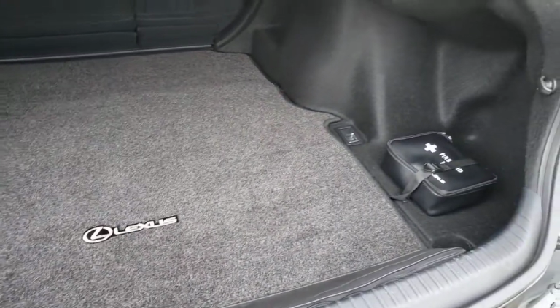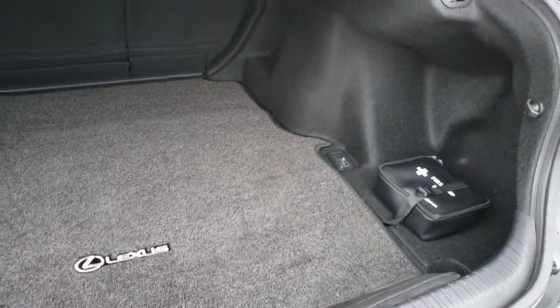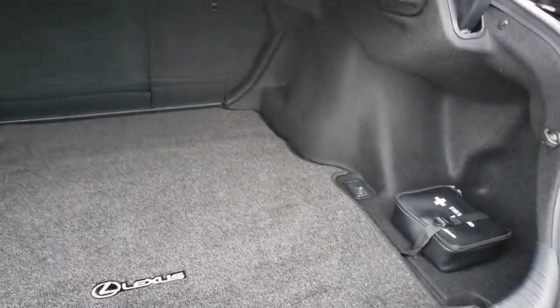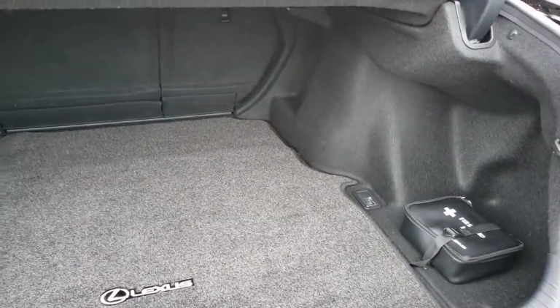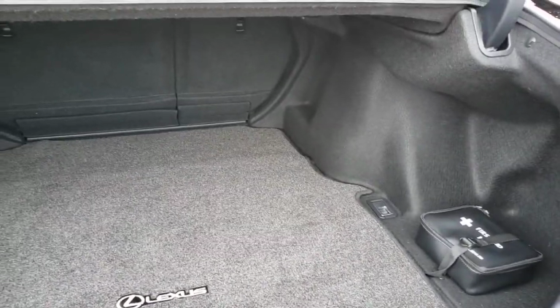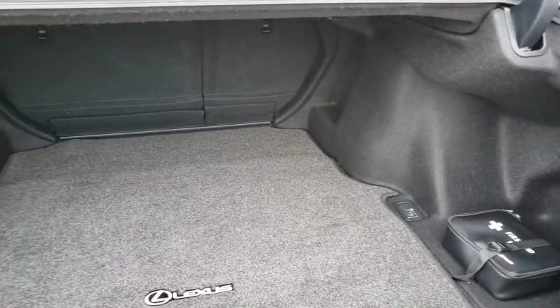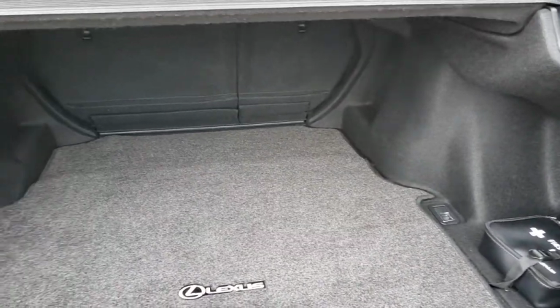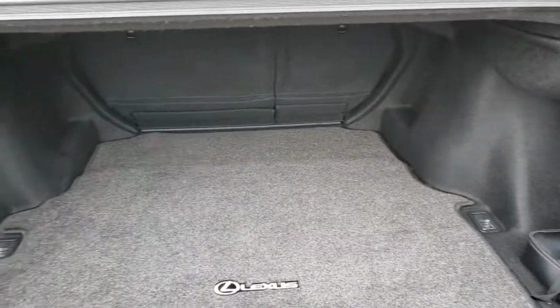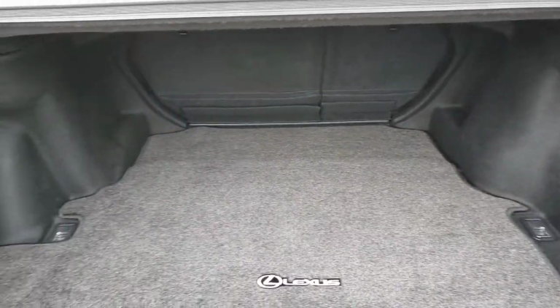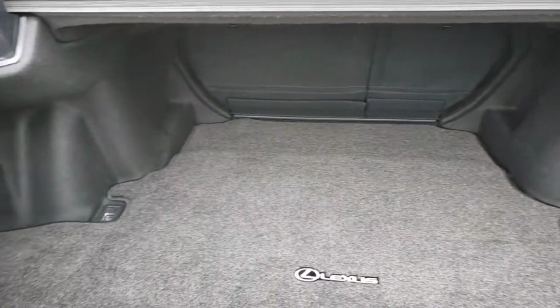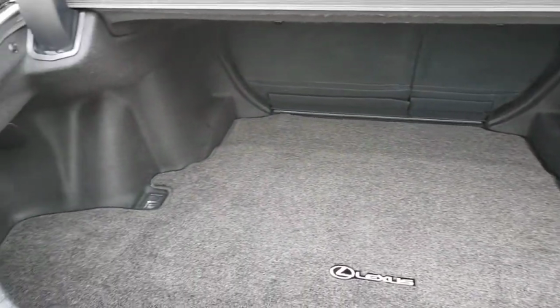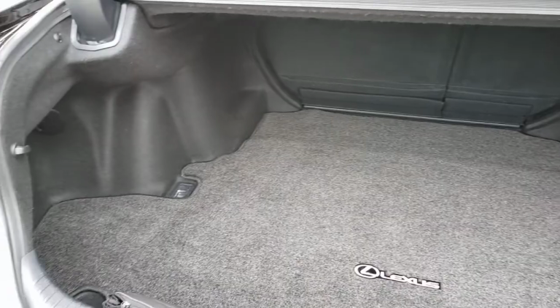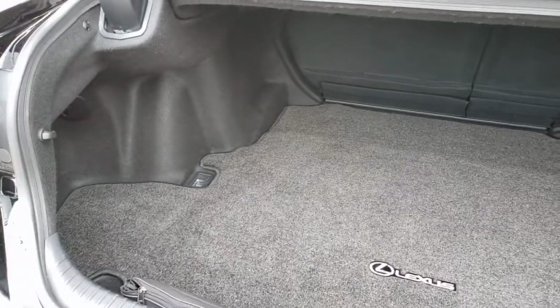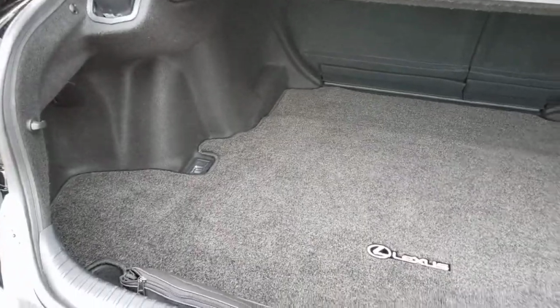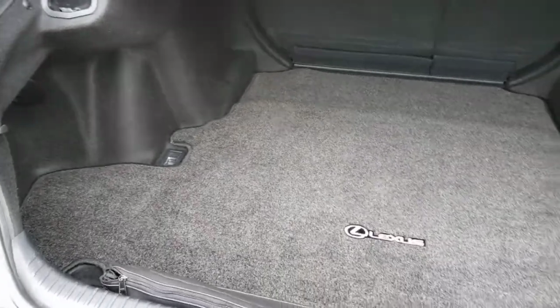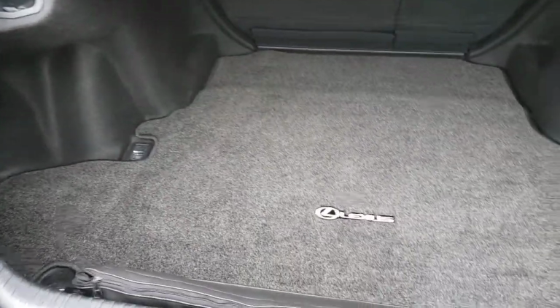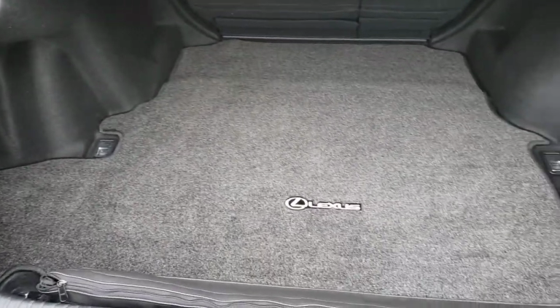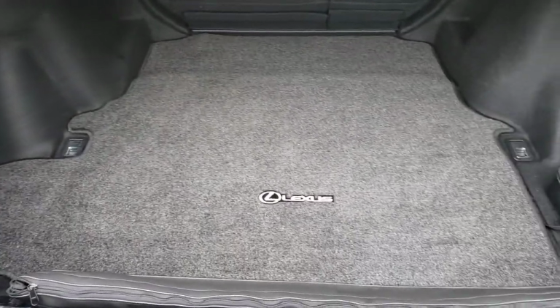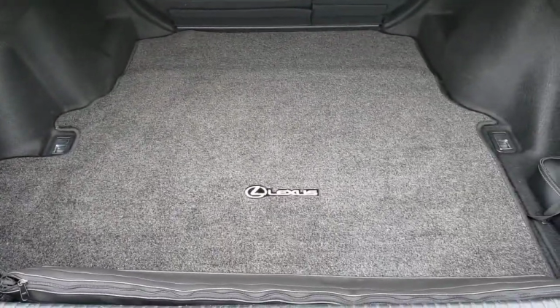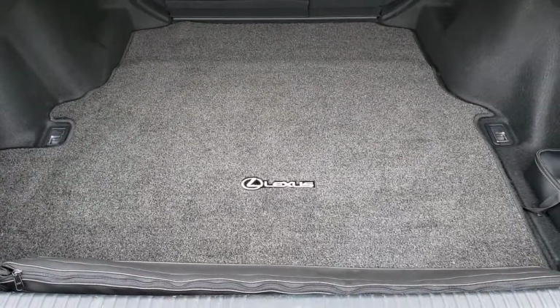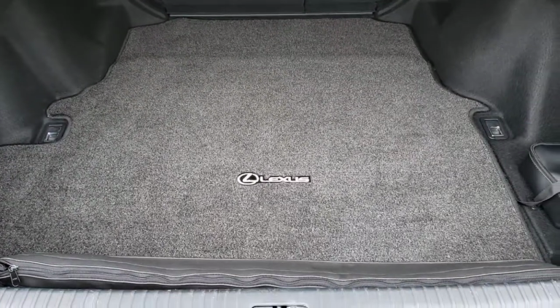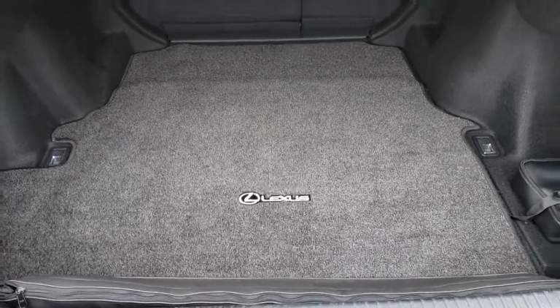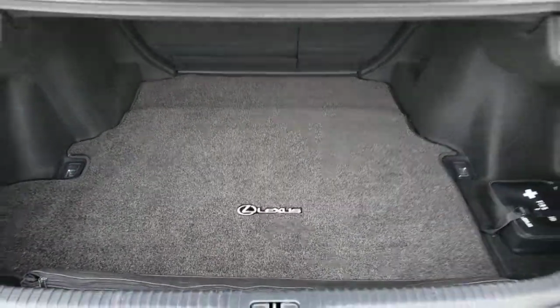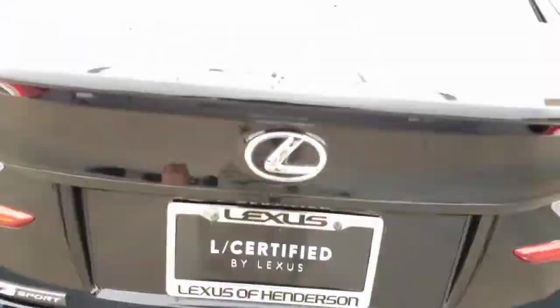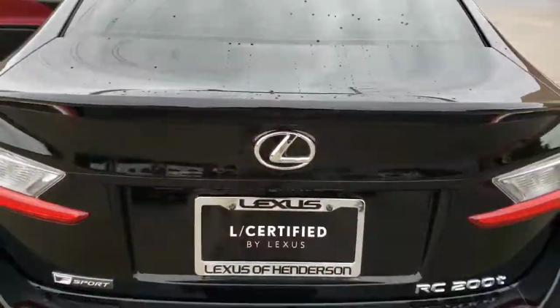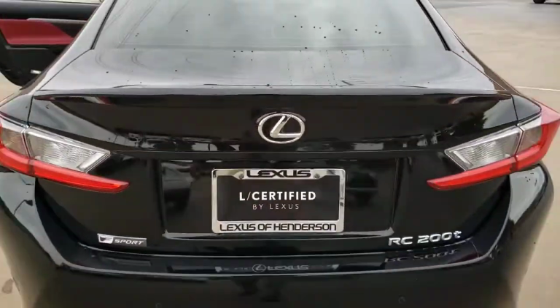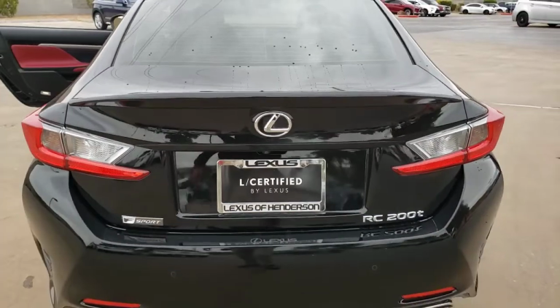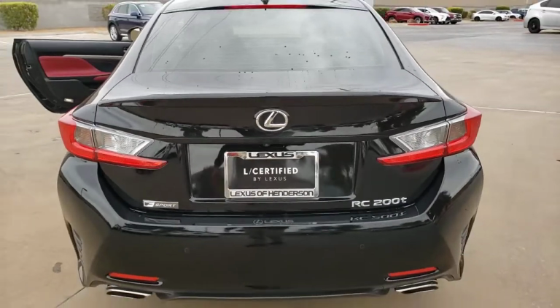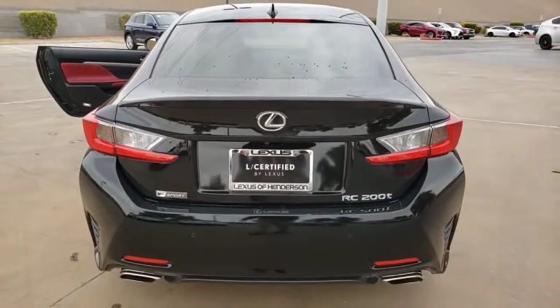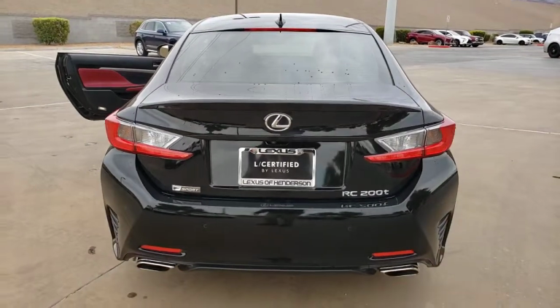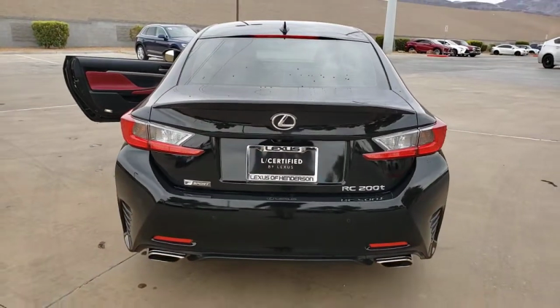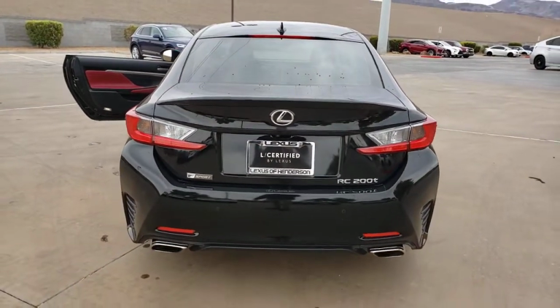The following are some of this vehicle's highlighted options: navigation system, electronic stability control, trip computer, power windows, four-wheel disc brakes, and power steering.